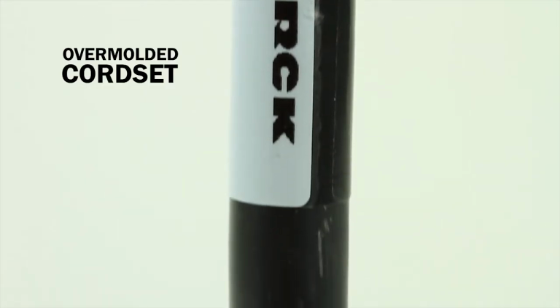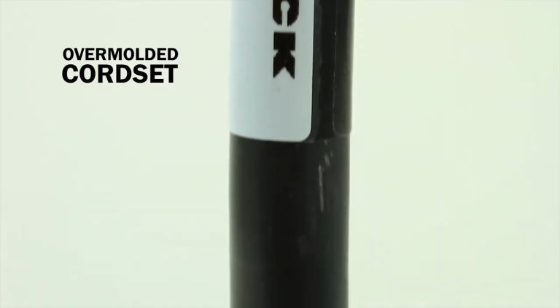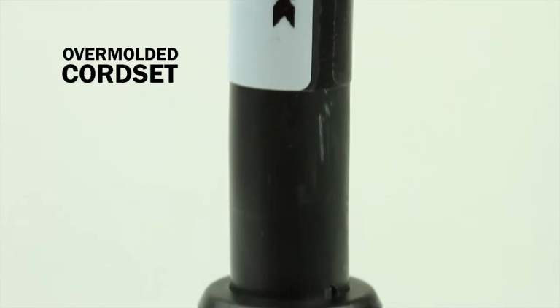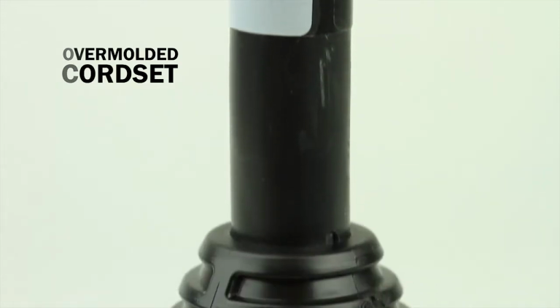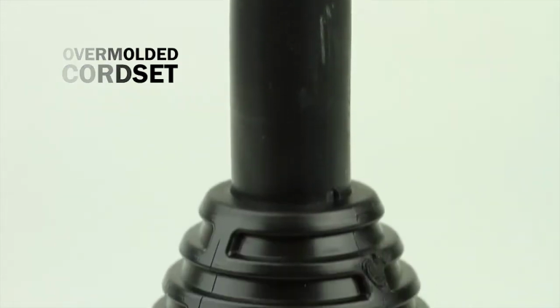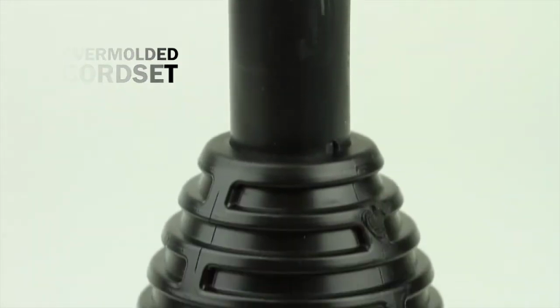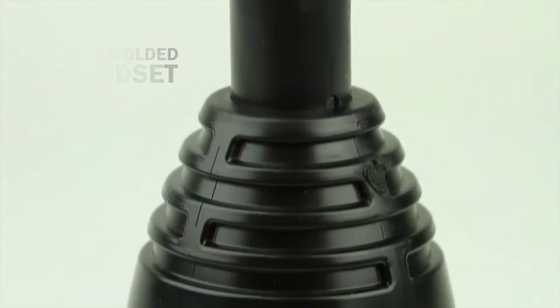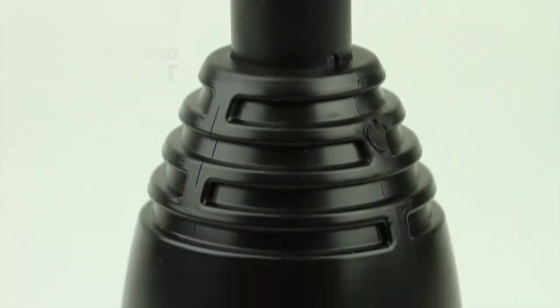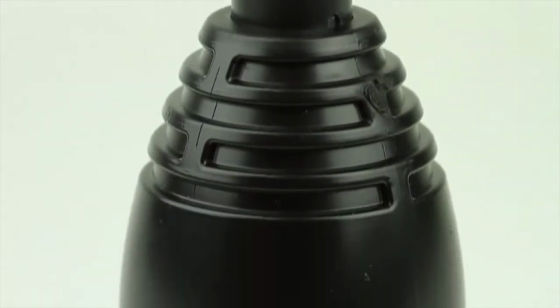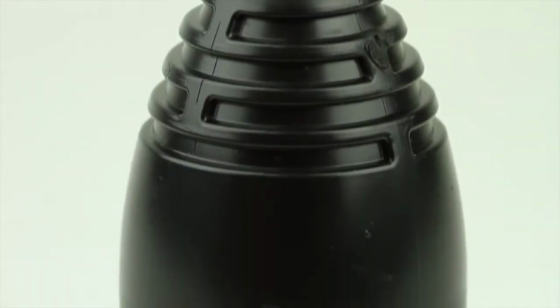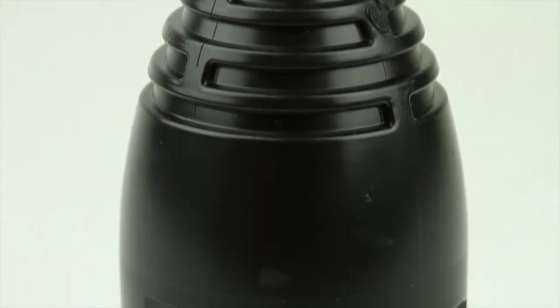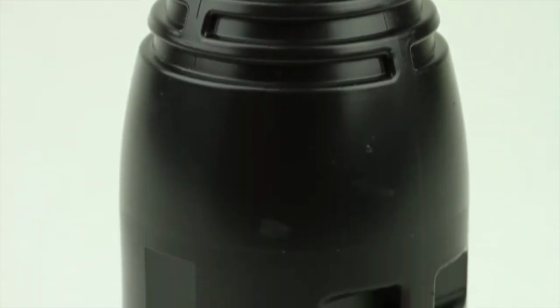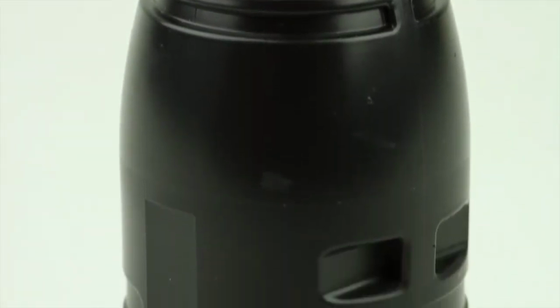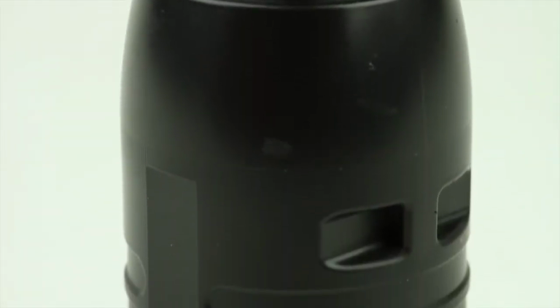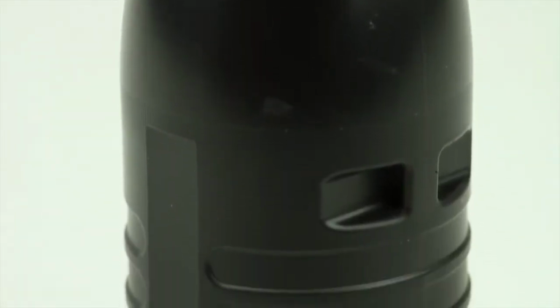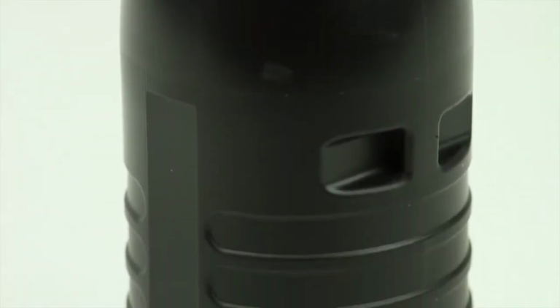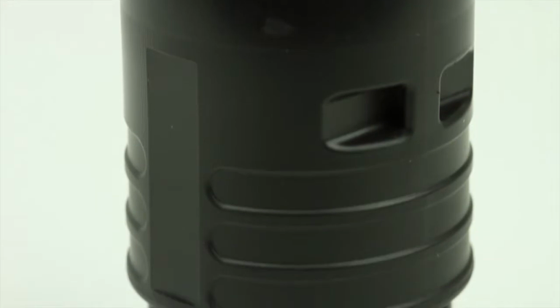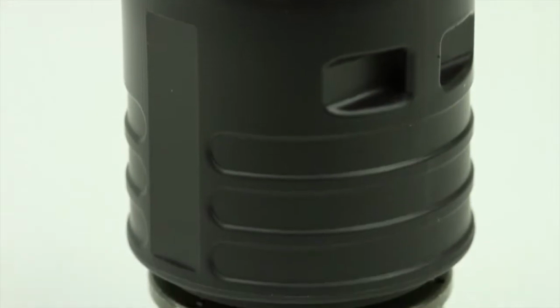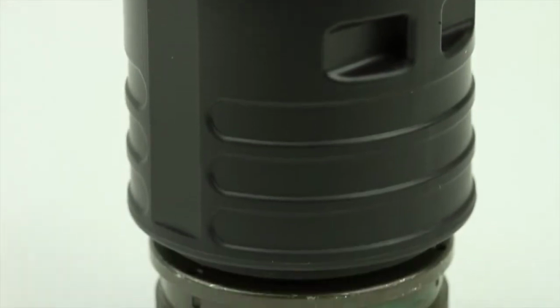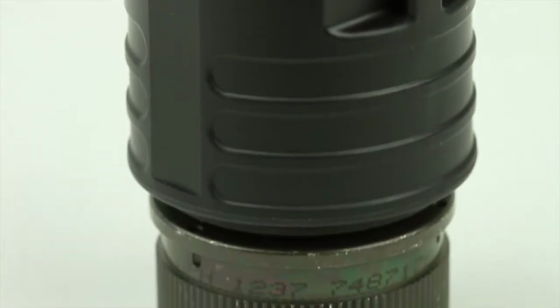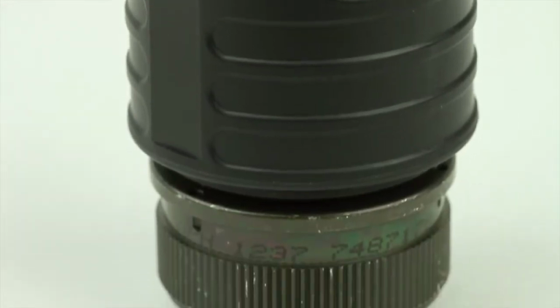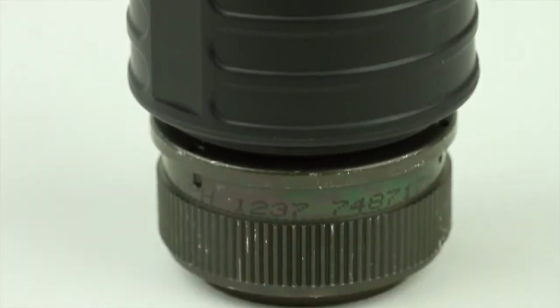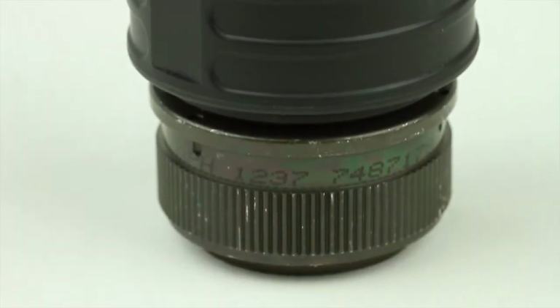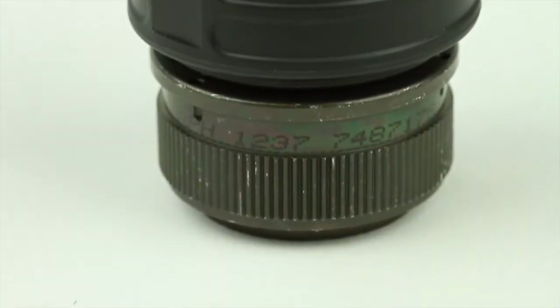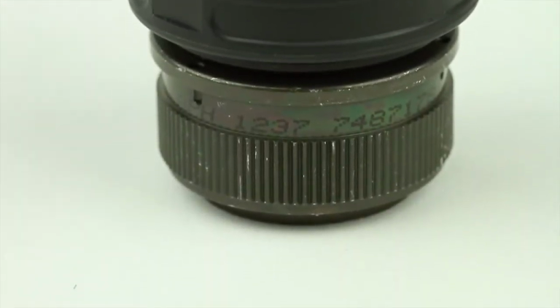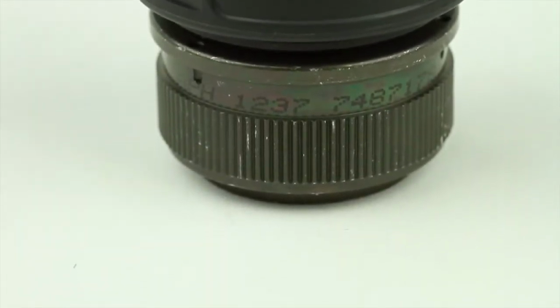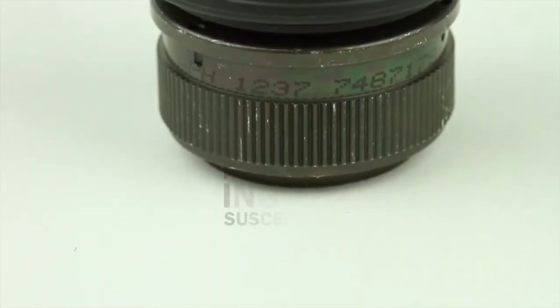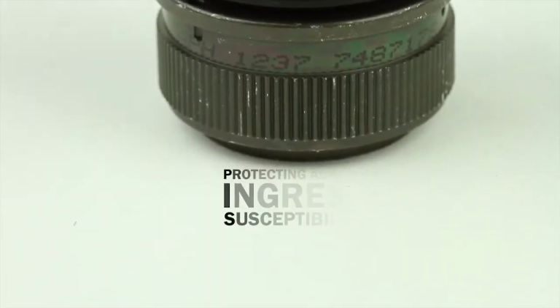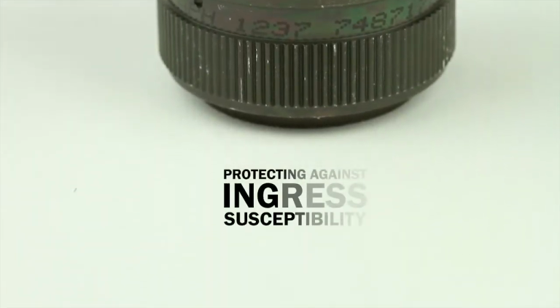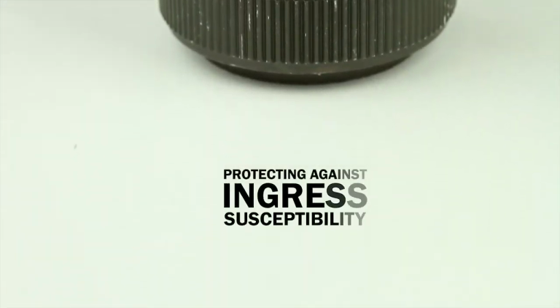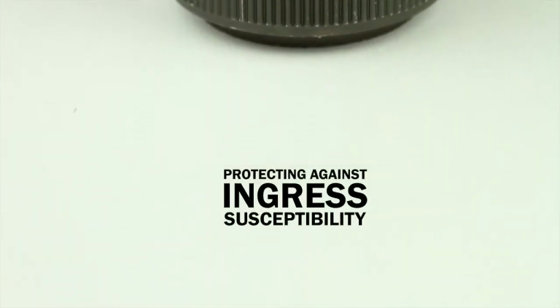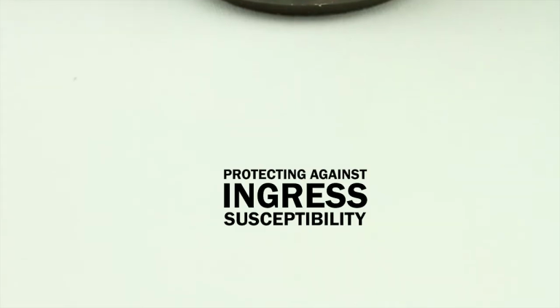Turck's connectivity and manufacturing experience has allowed us to create an overmolded cord set, which results in a superior seal between the cable and connector, protecting against ingress susceptibility.